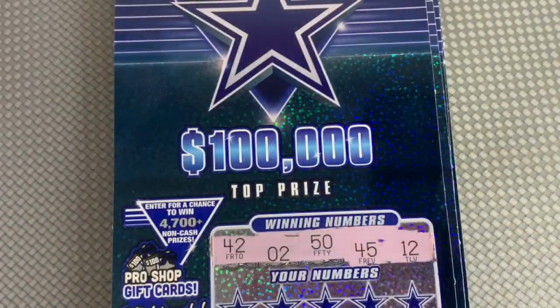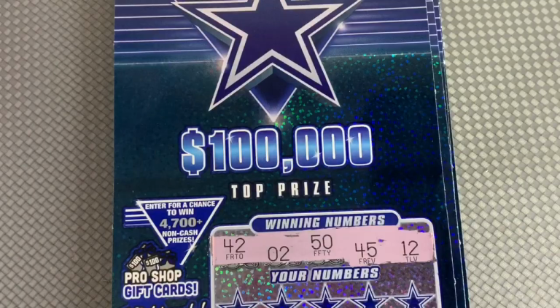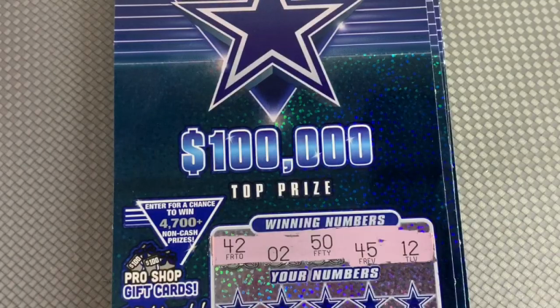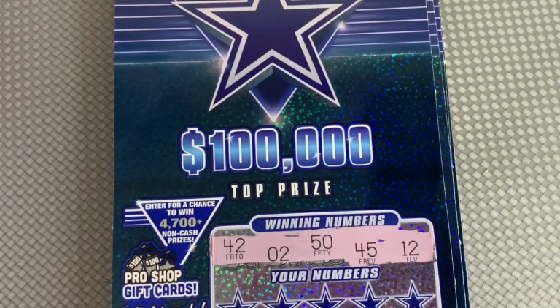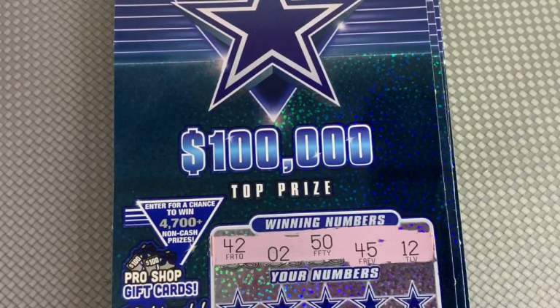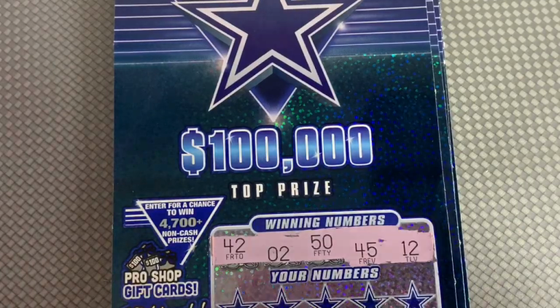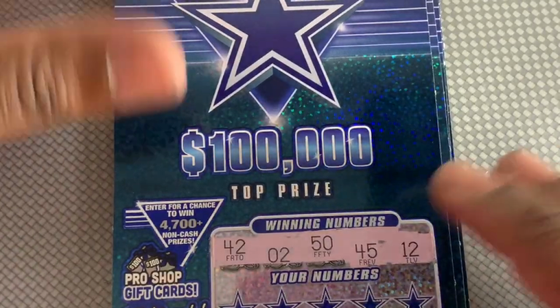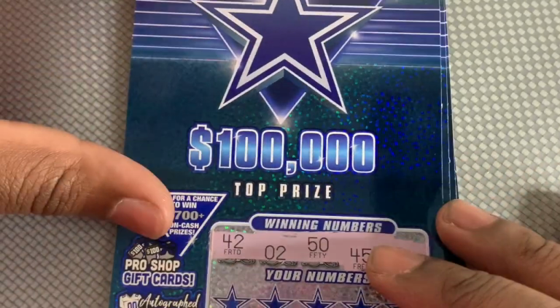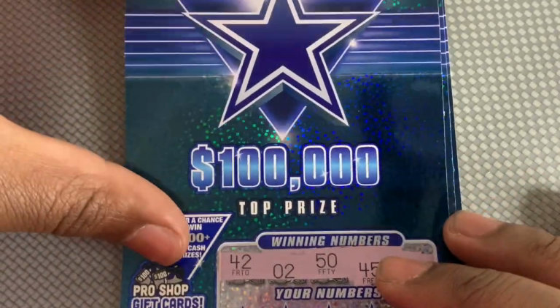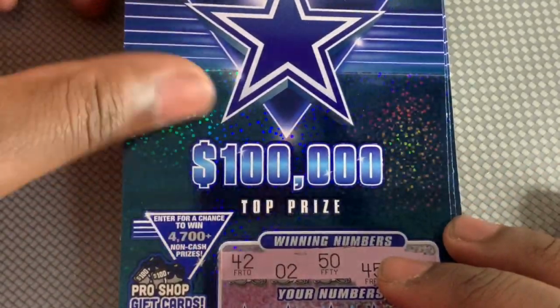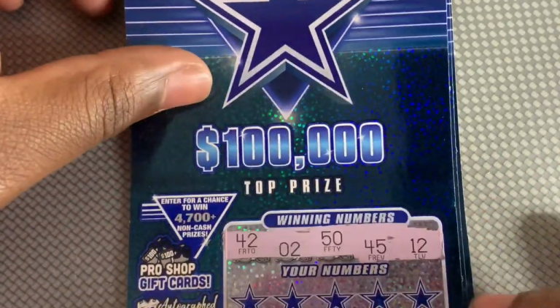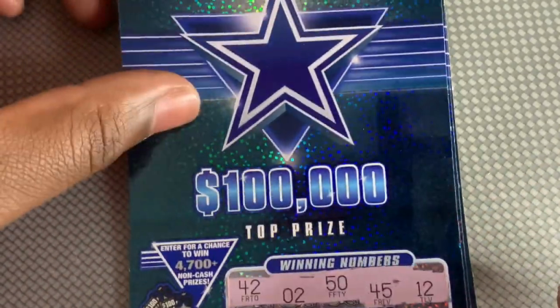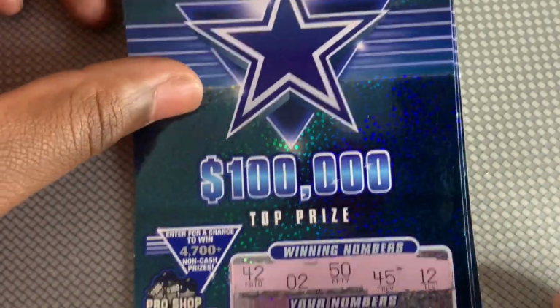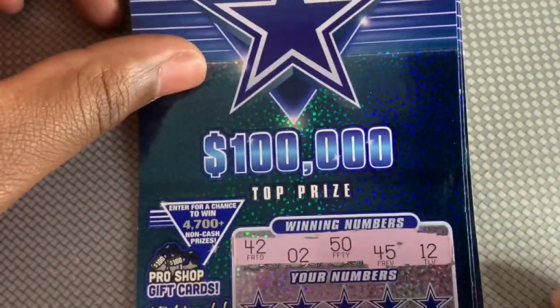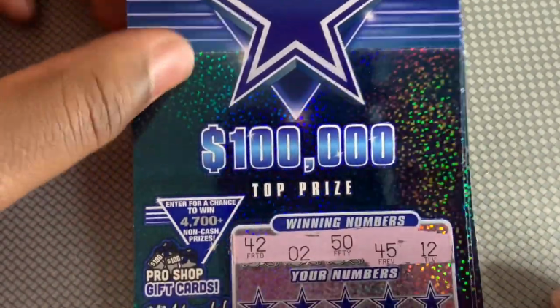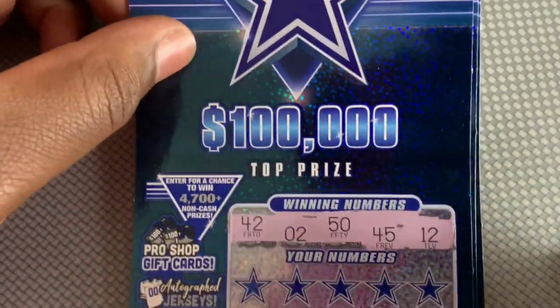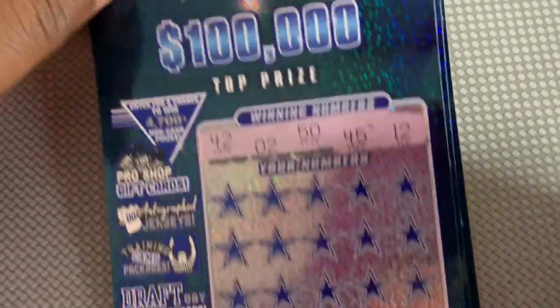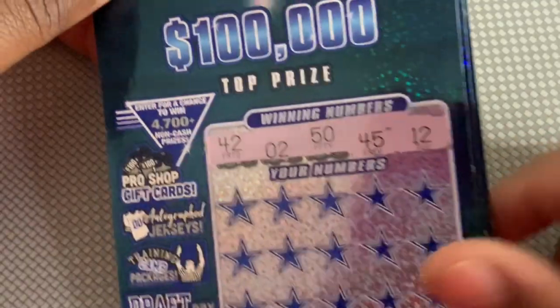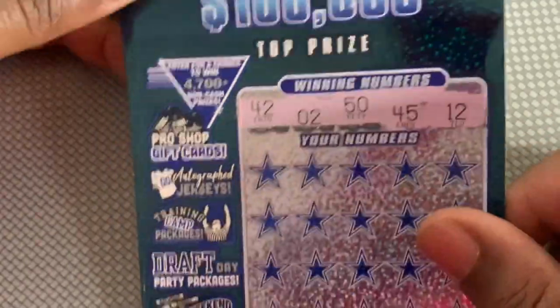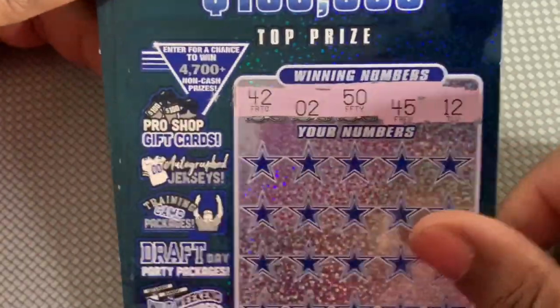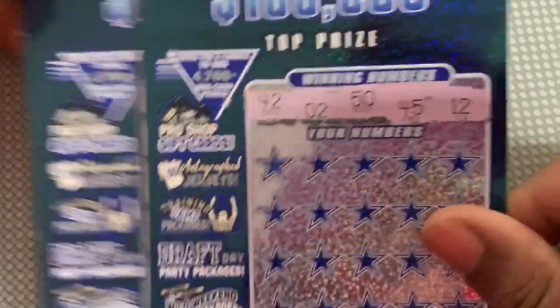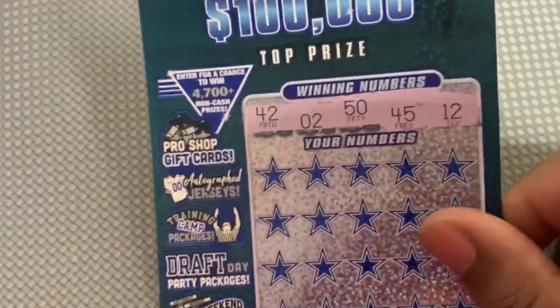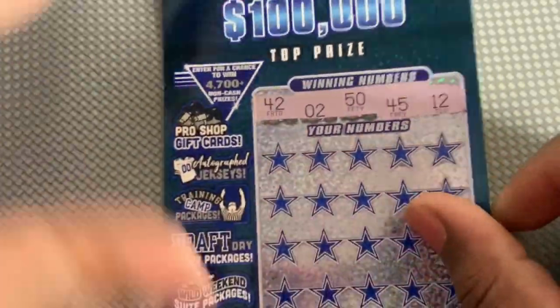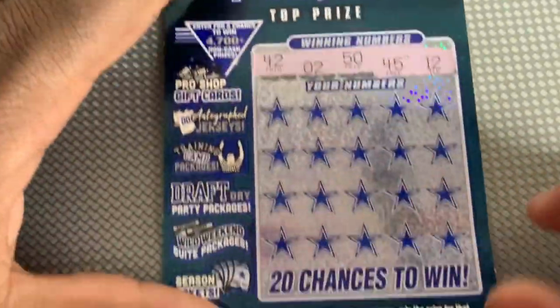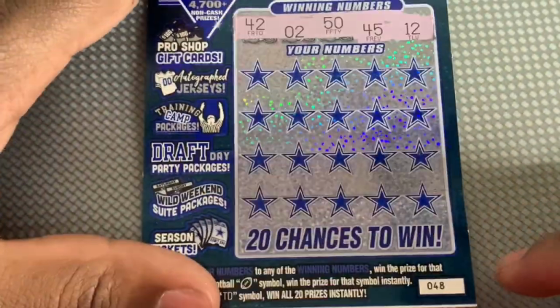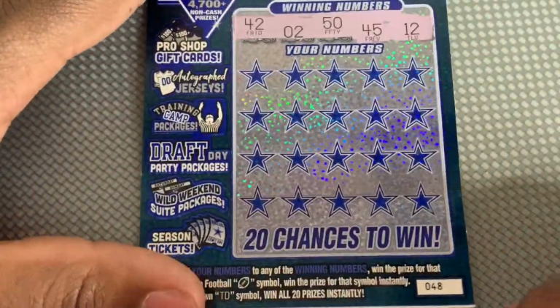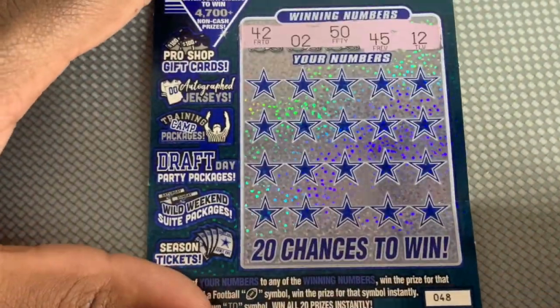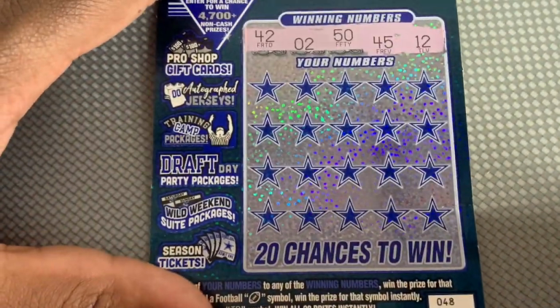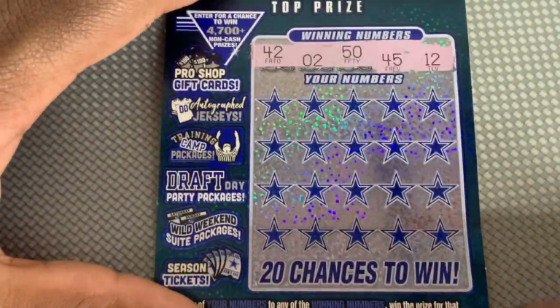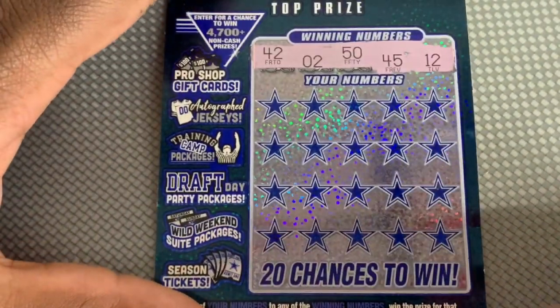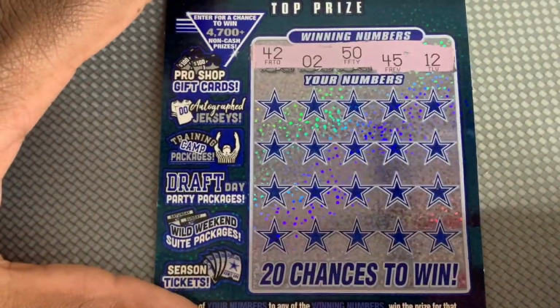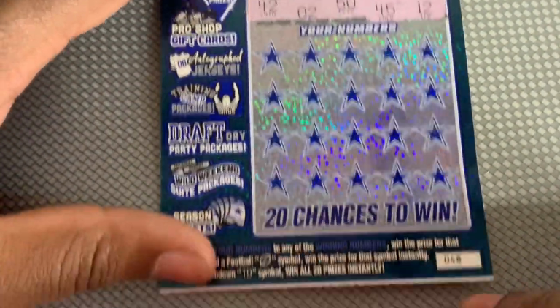Hey, what's up everybody! I got my cowboy stickers for my weekly battle with Blue Texas. Need a little scratching — see if we can find some wins this week or some more second chance entries. First ticket!